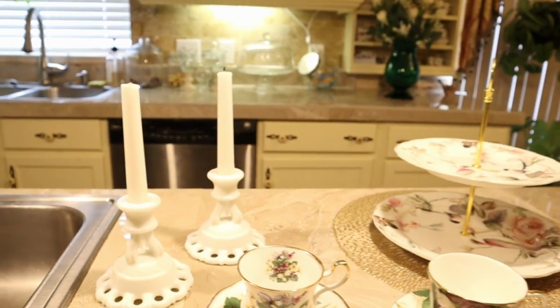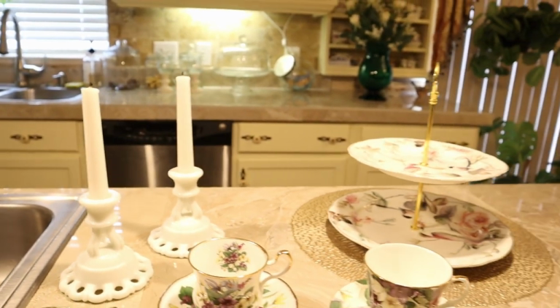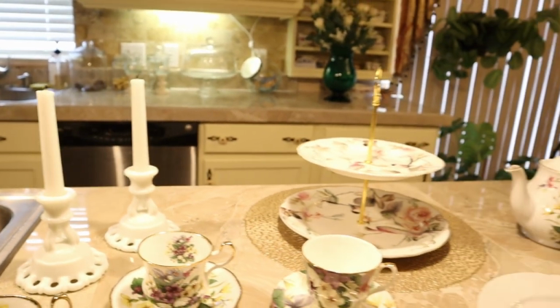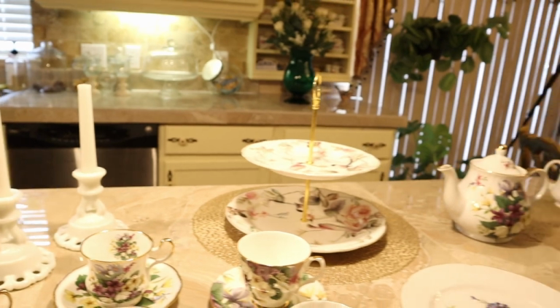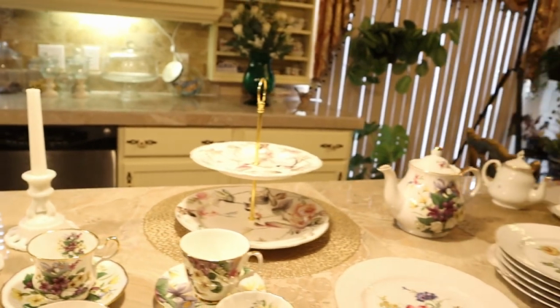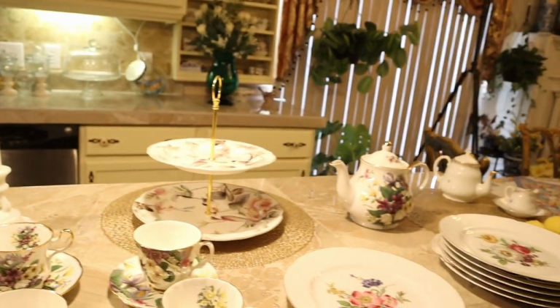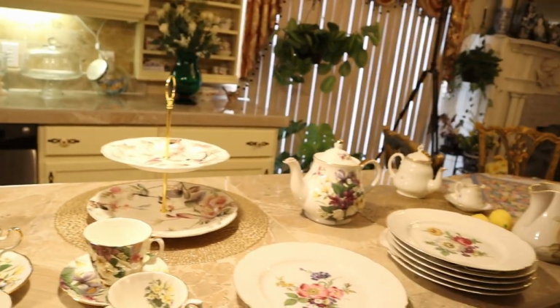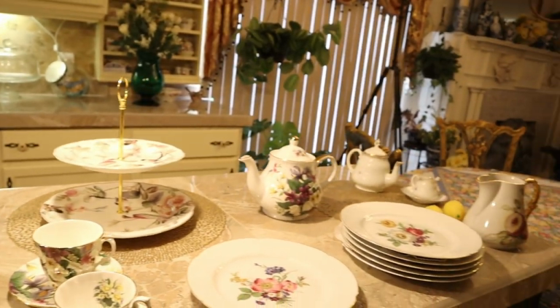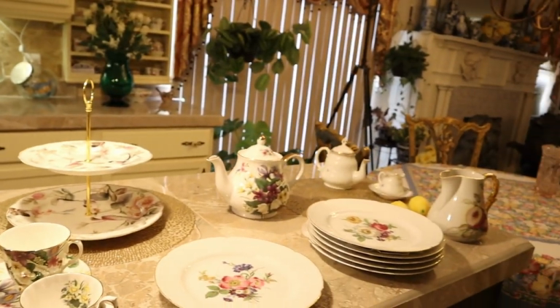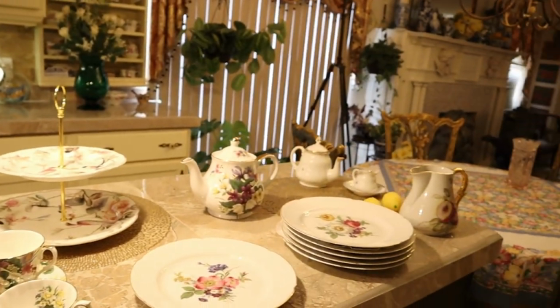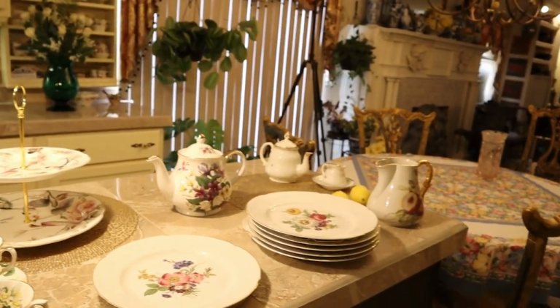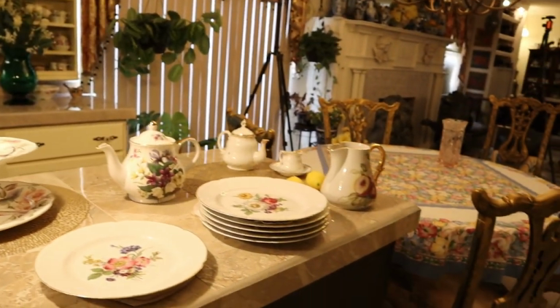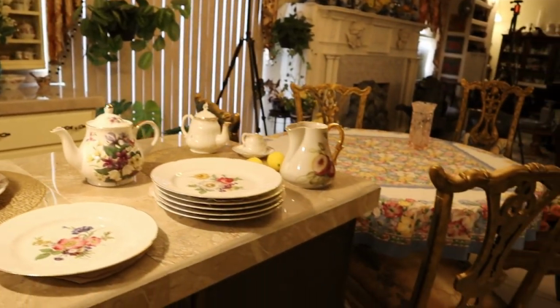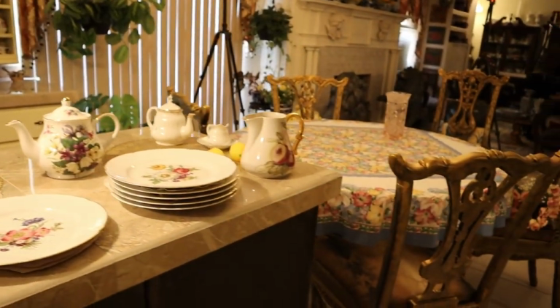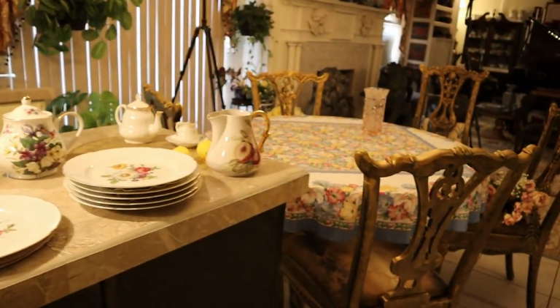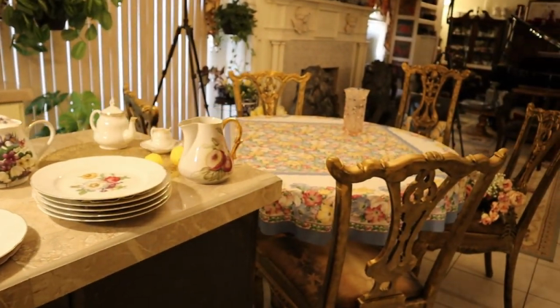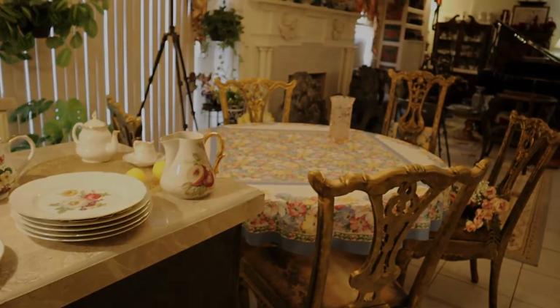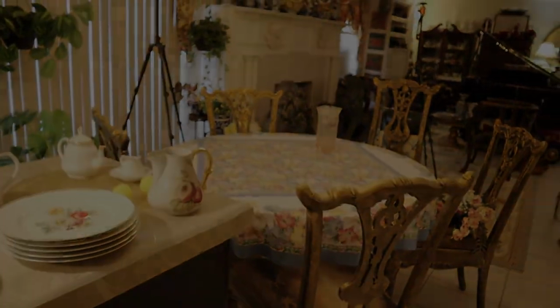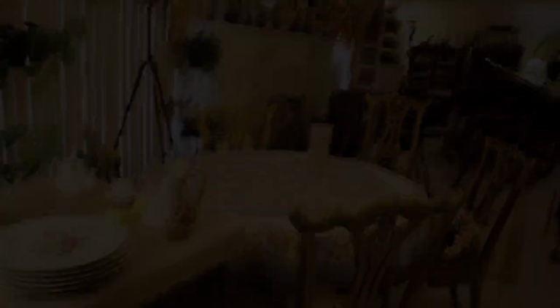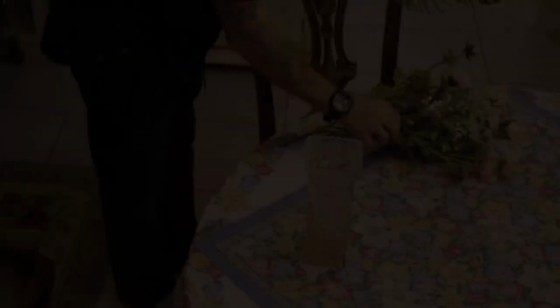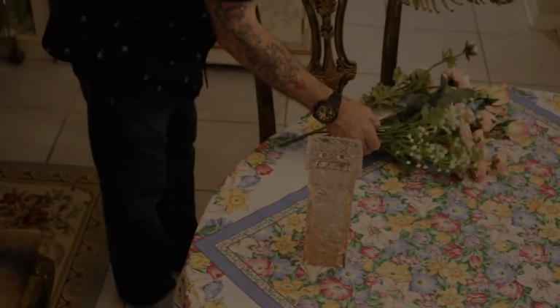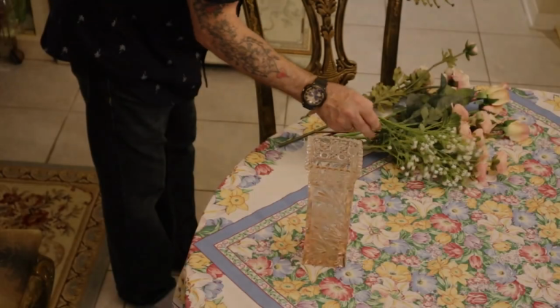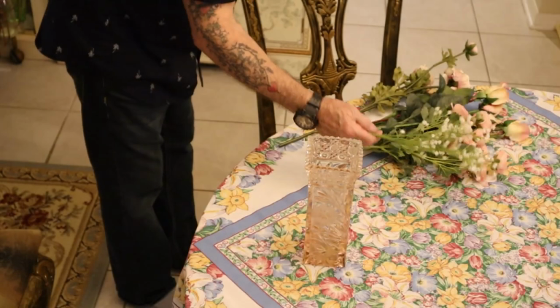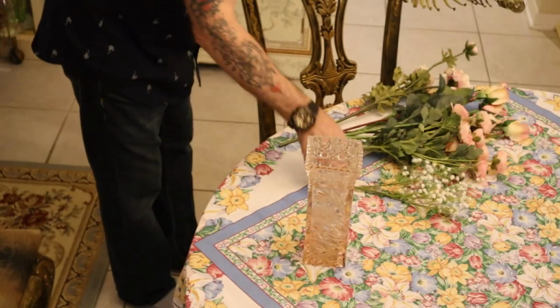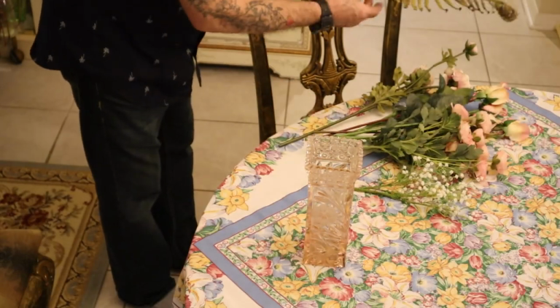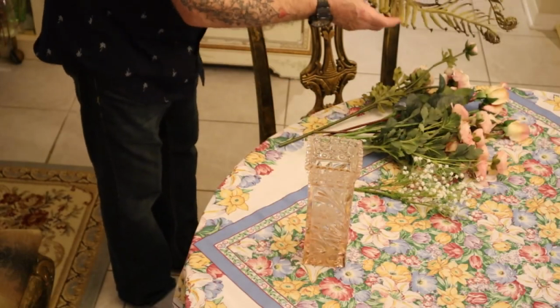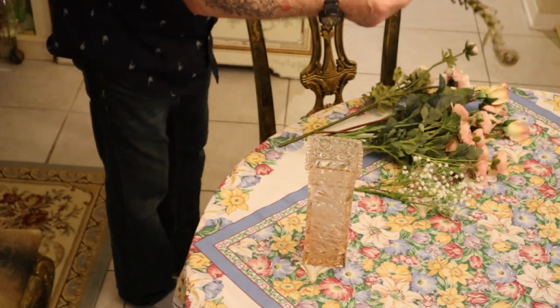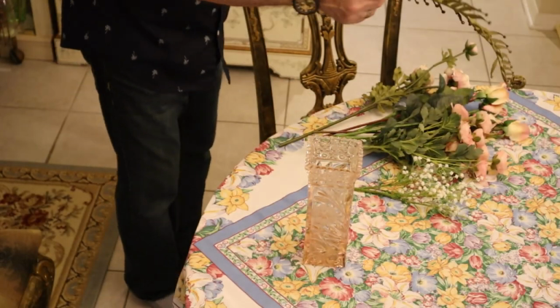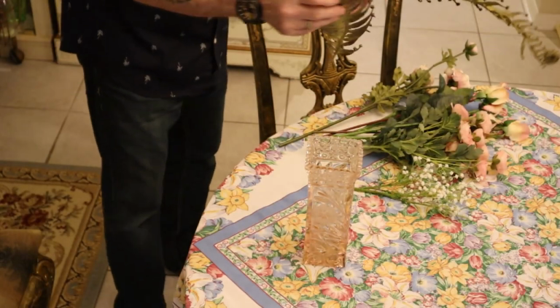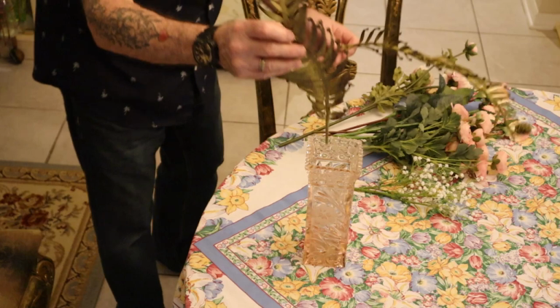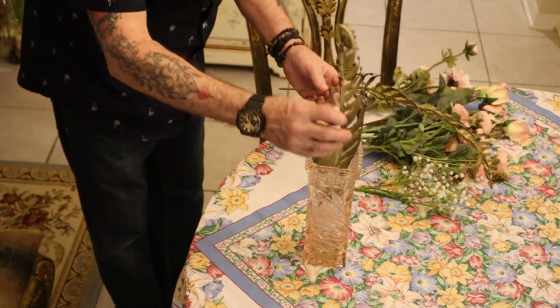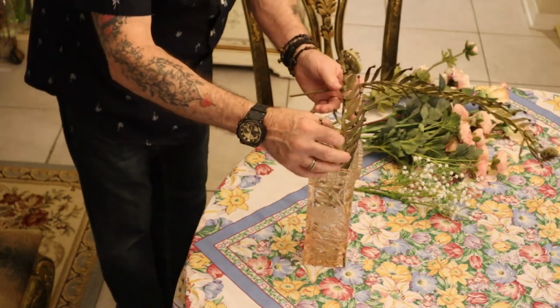Okay guys, should we get going and put this arrangement together? Should I build this table for us and enjoy the beautiful music?